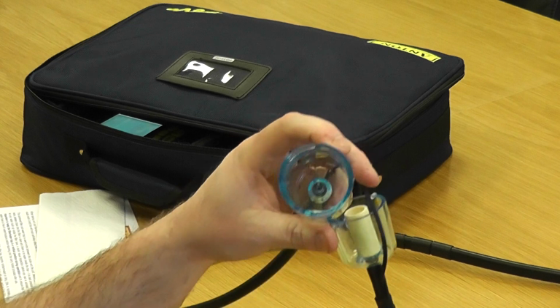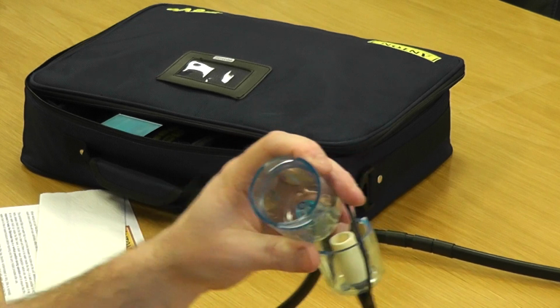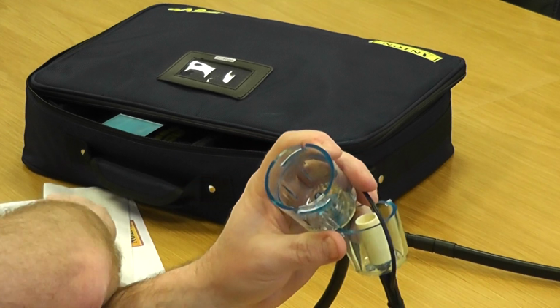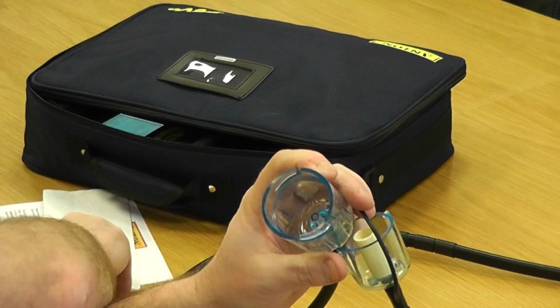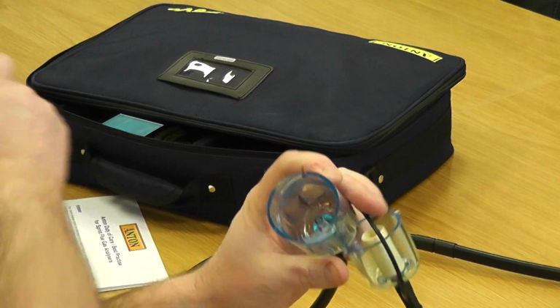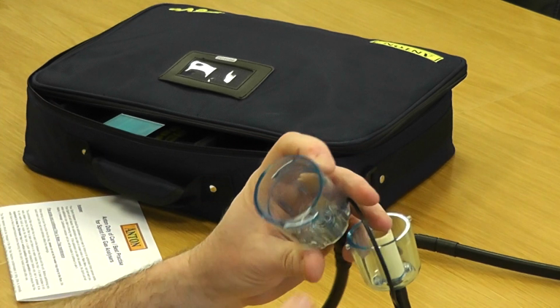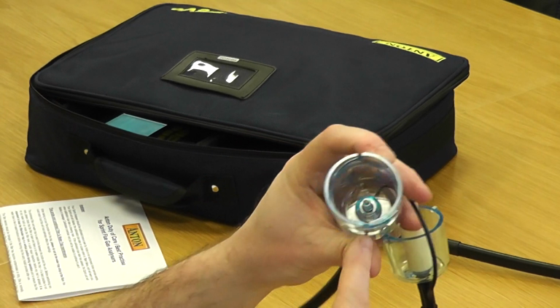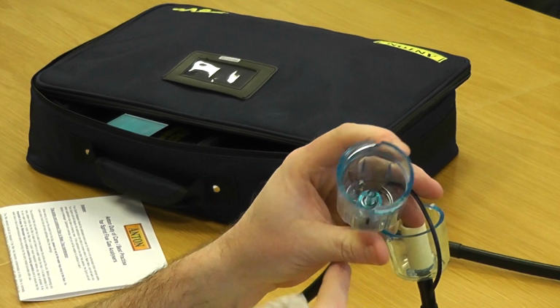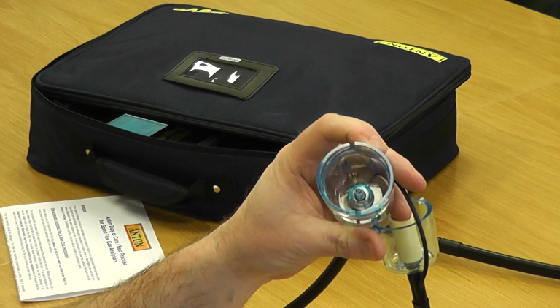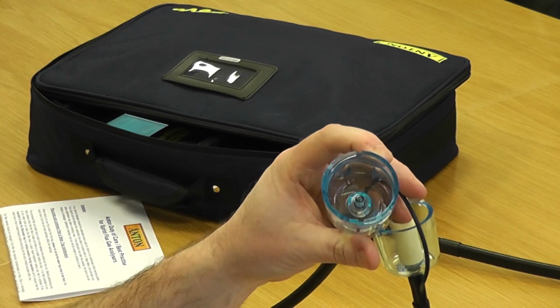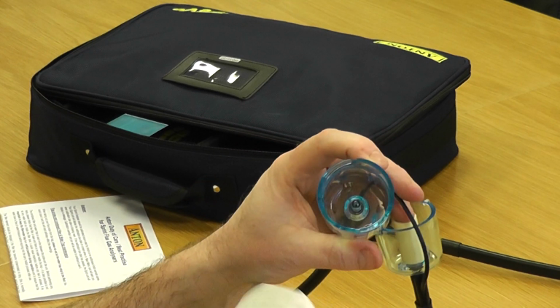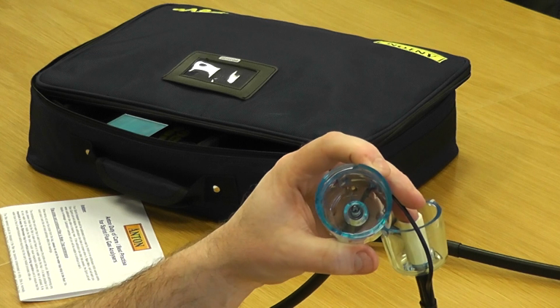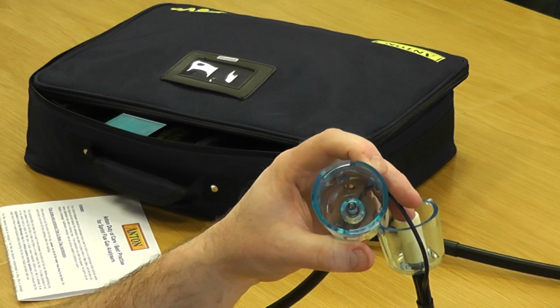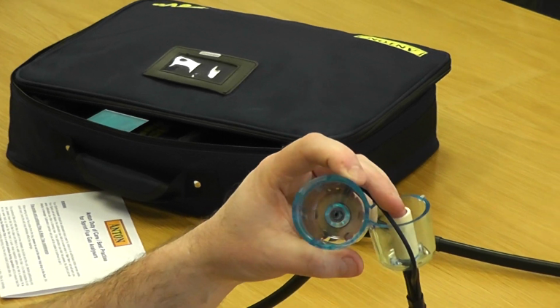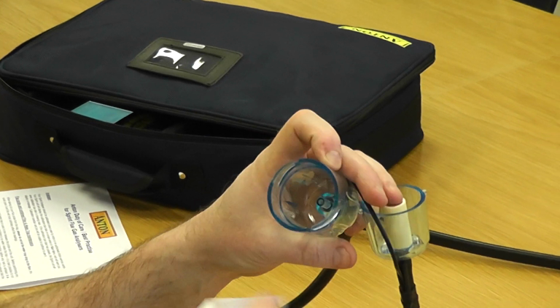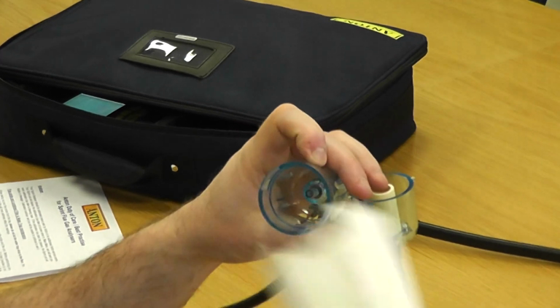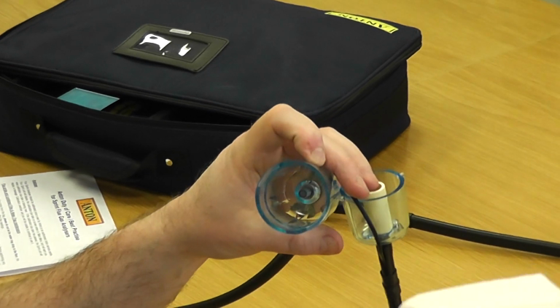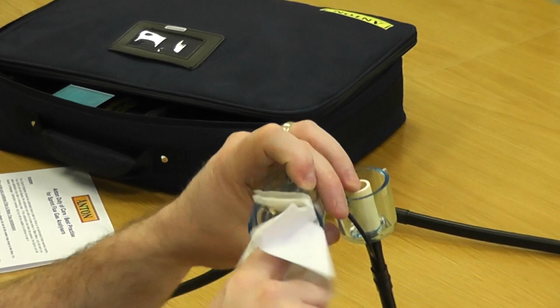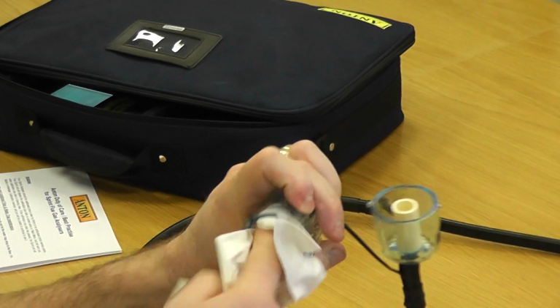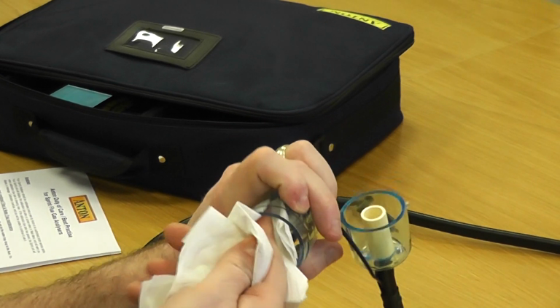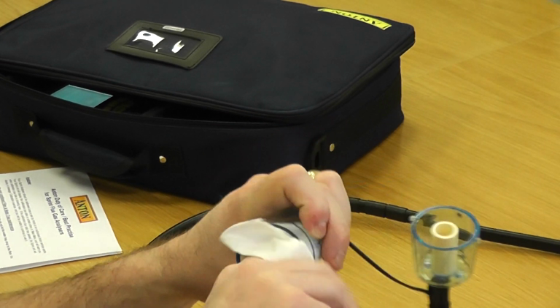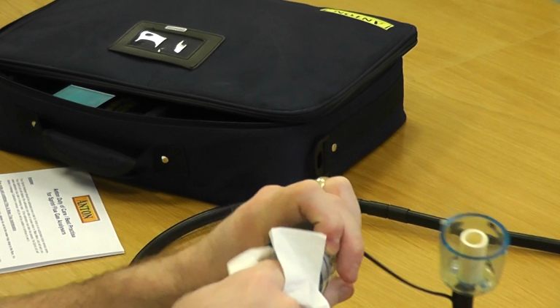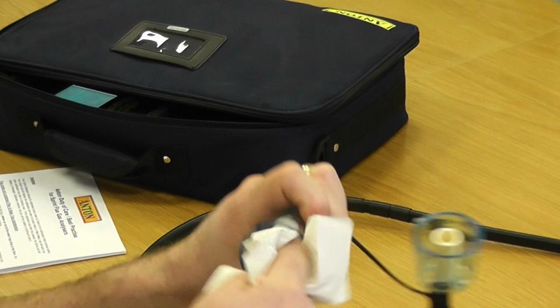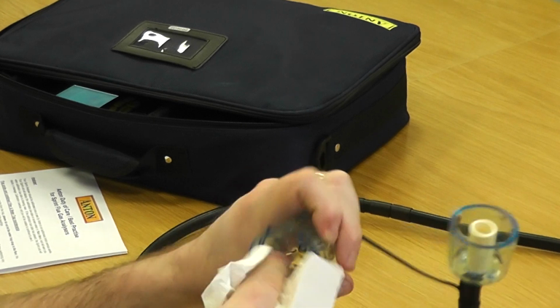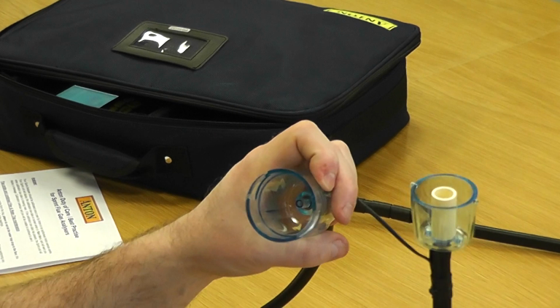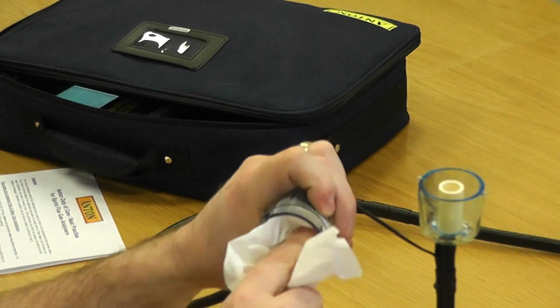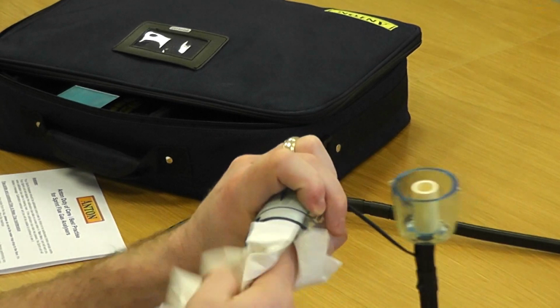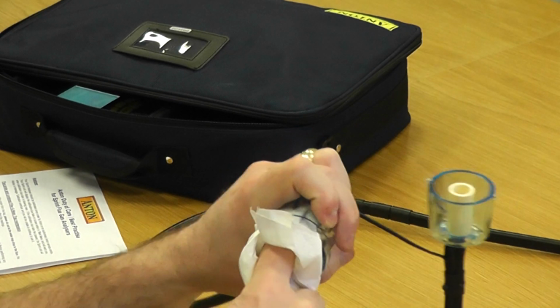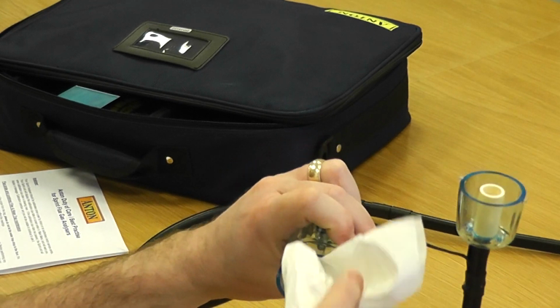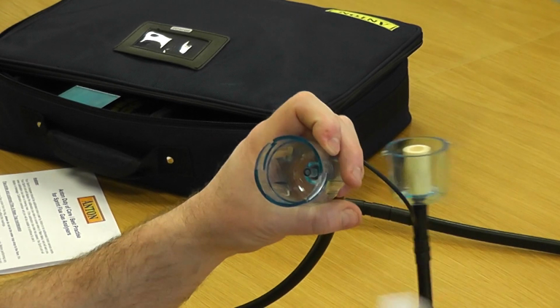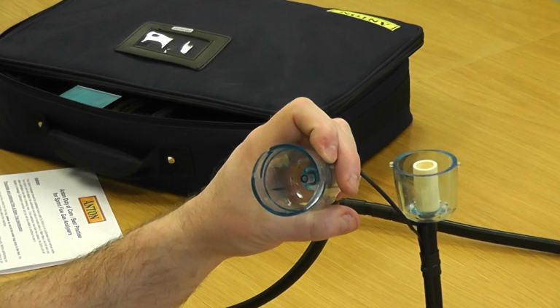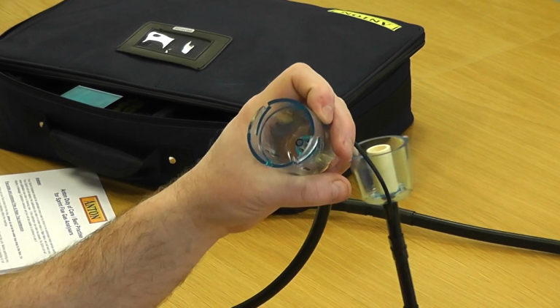When you open it up, if there's any moisture or condensate at all it needs to come out — just dry it out. Get a dry cloth and go inside there. Once you remove the middle disc it gives you plenty of room to take all the moisture out.